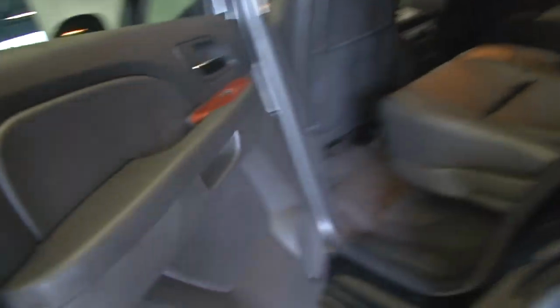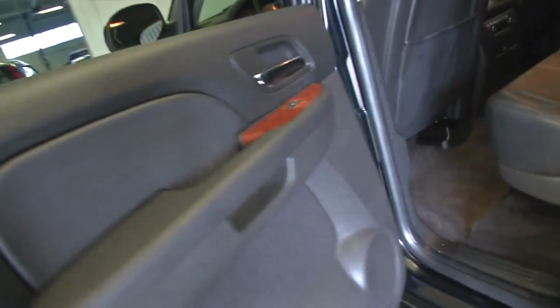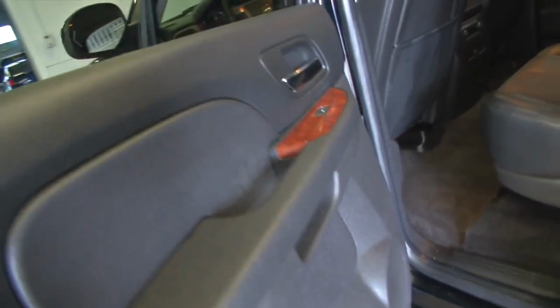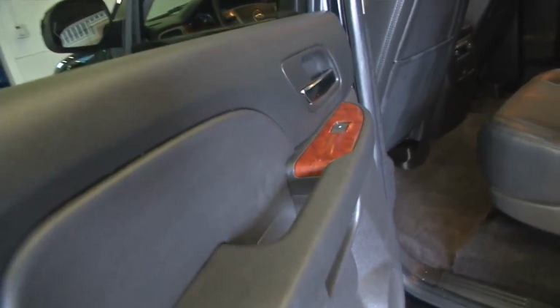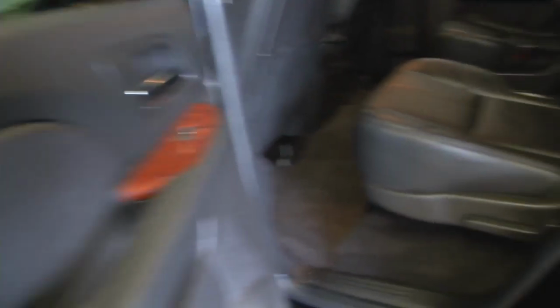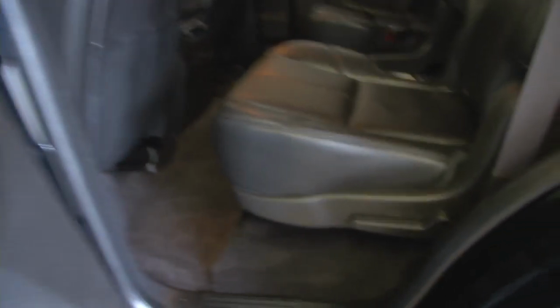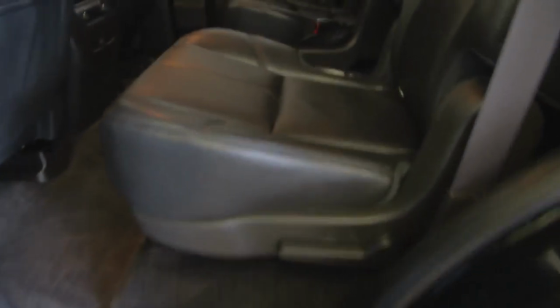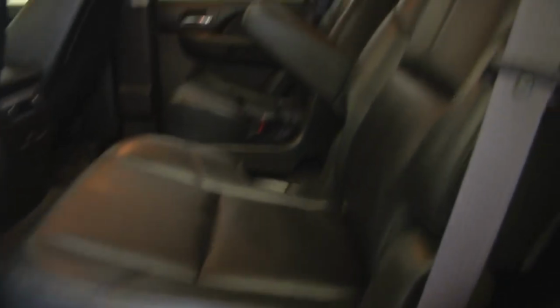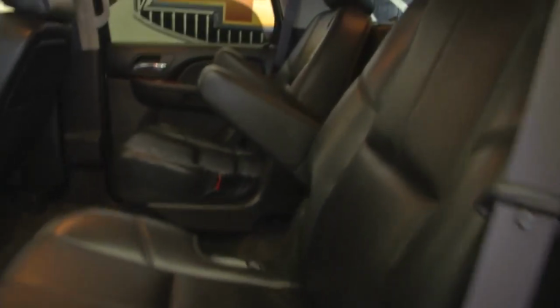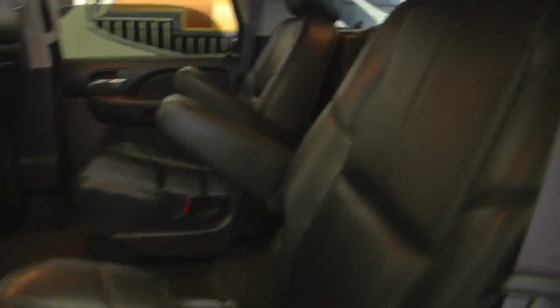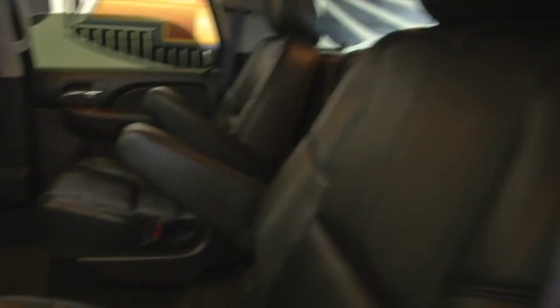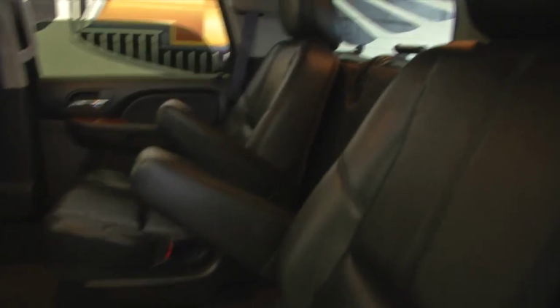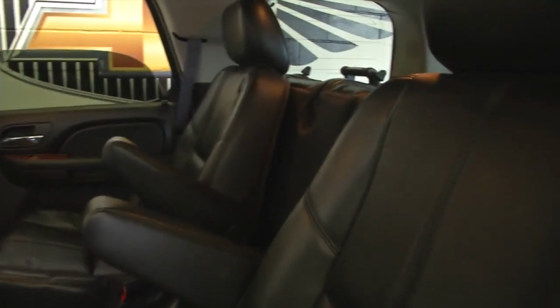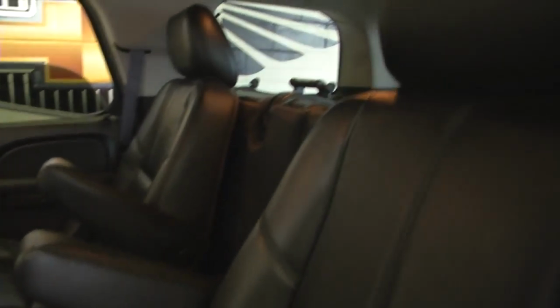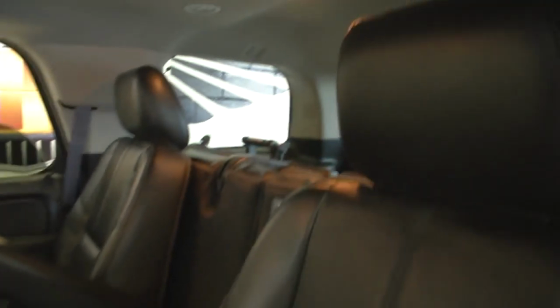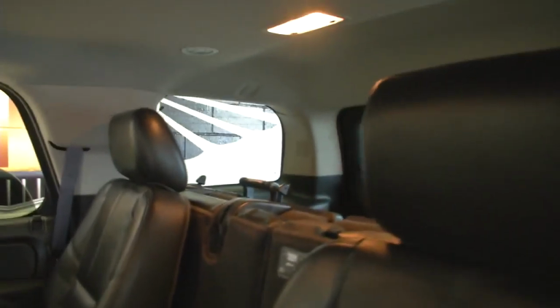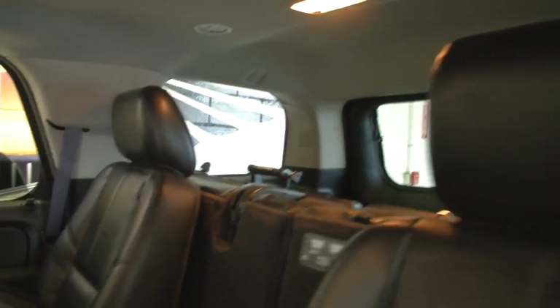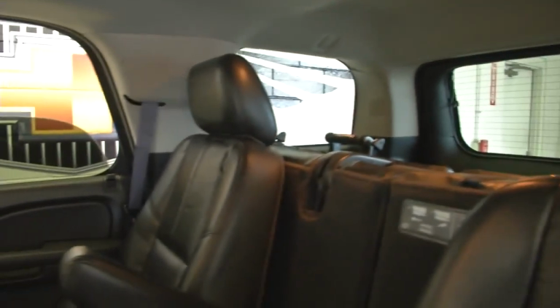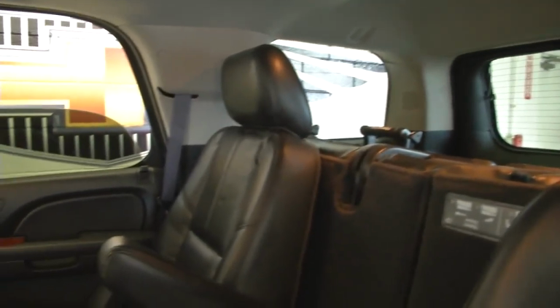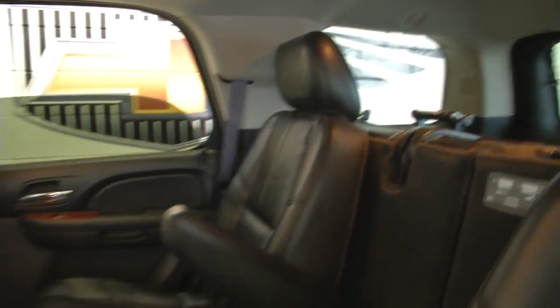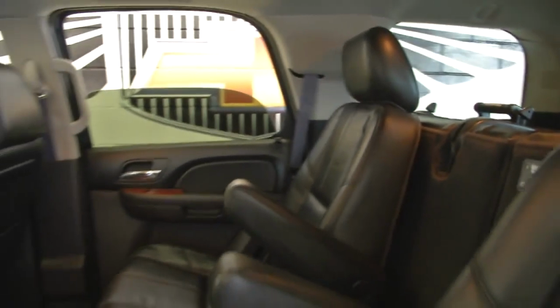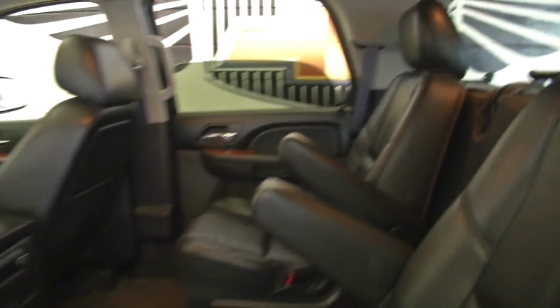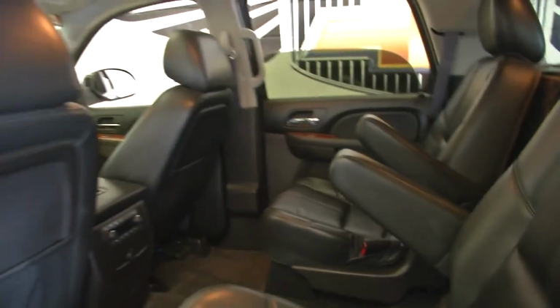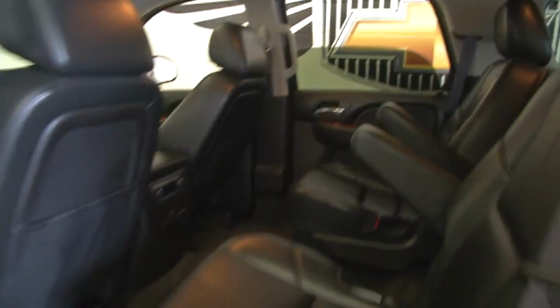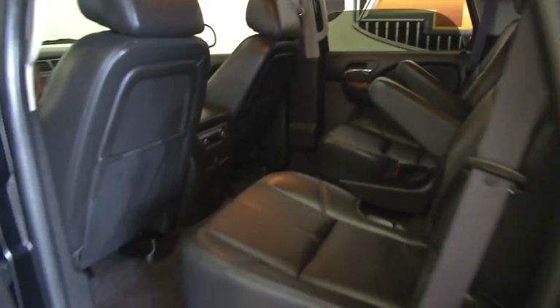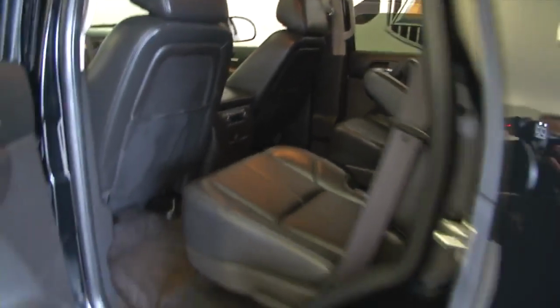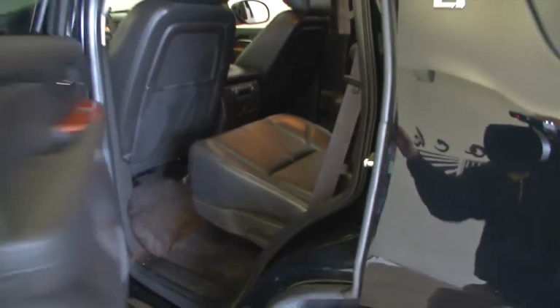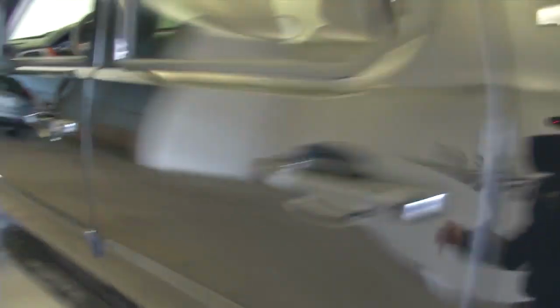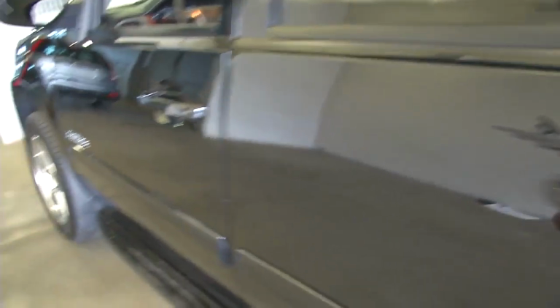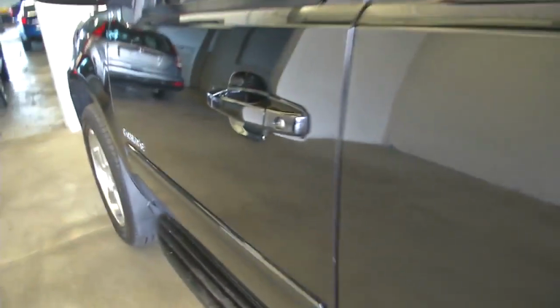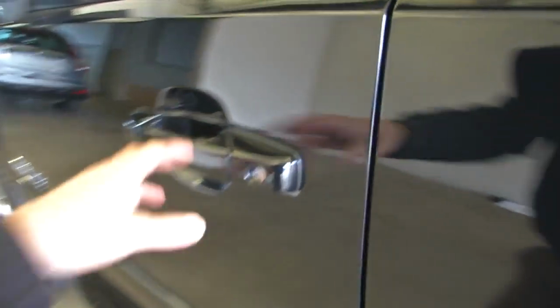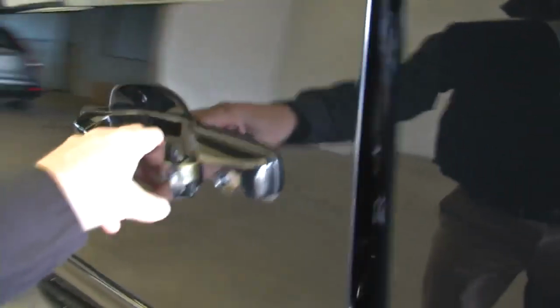Leather interior with bucket seats. Continue our way up front — step assist, permanent step assist.